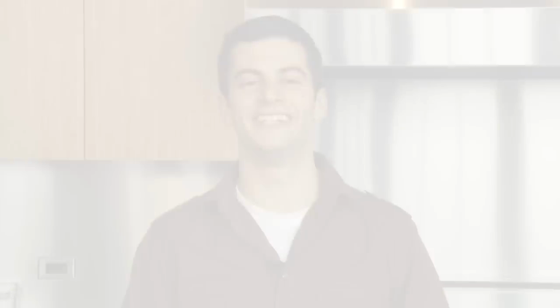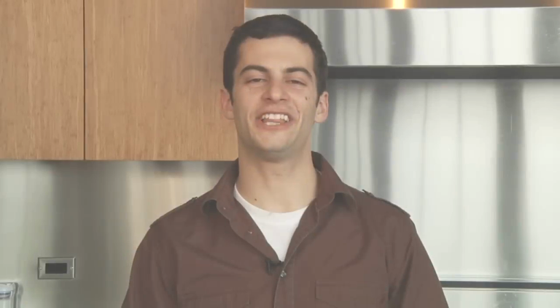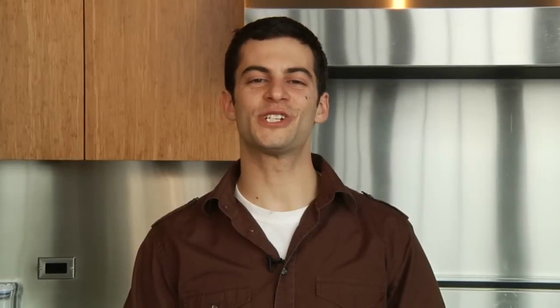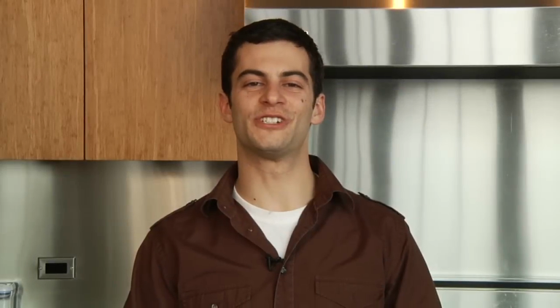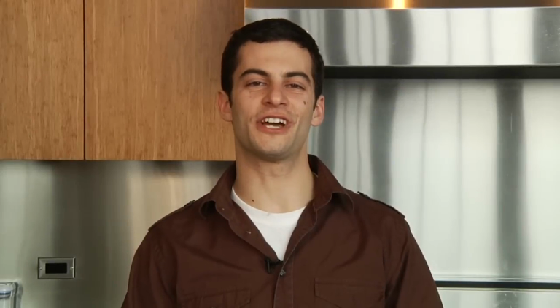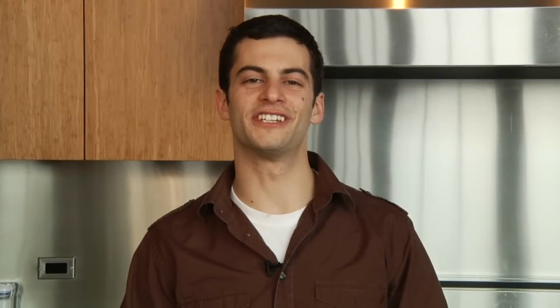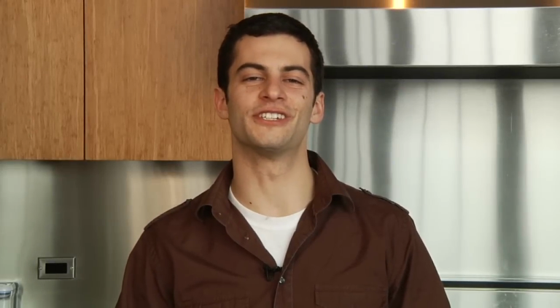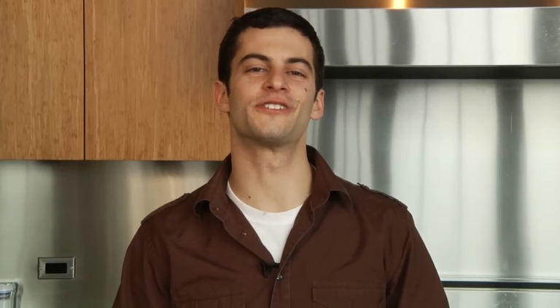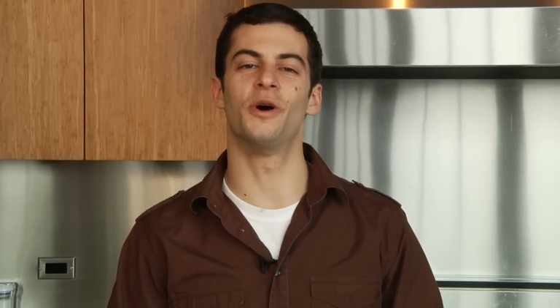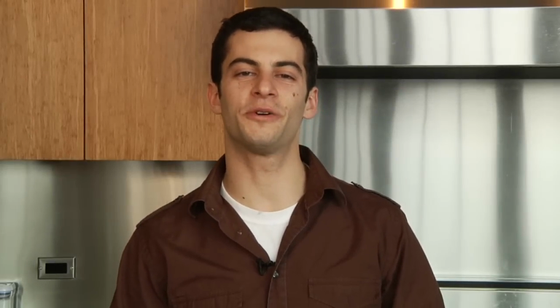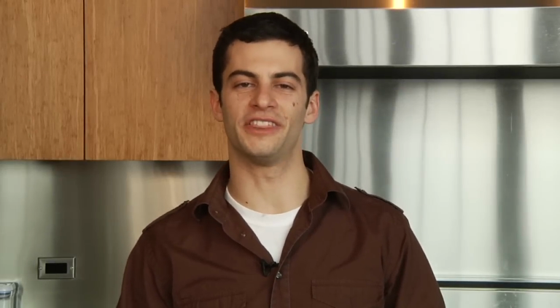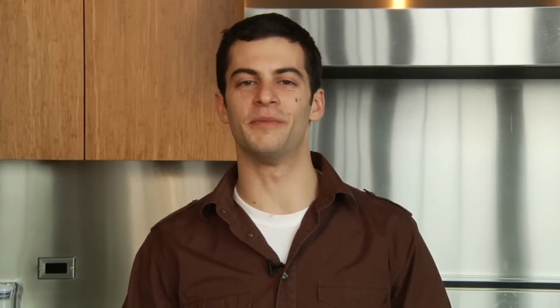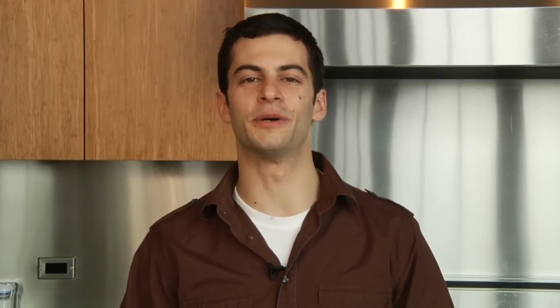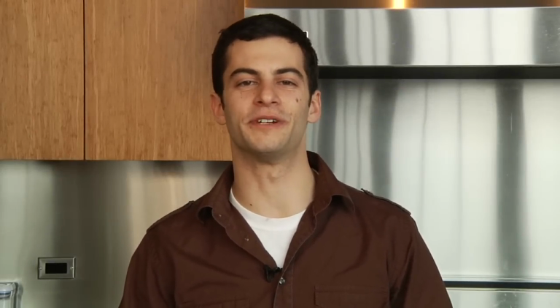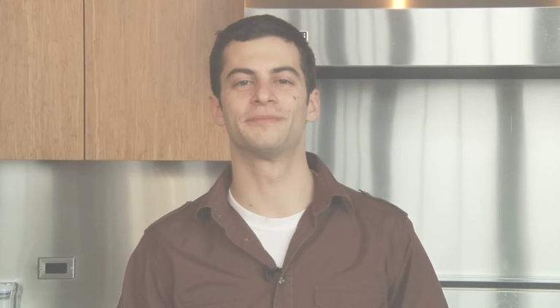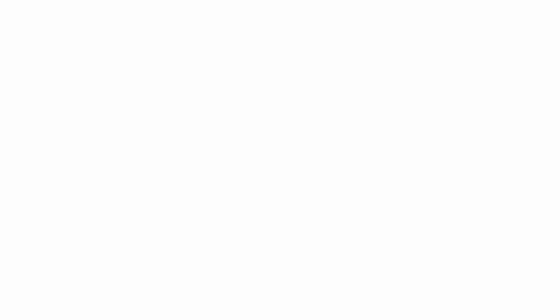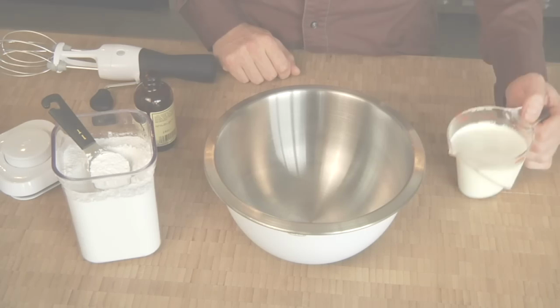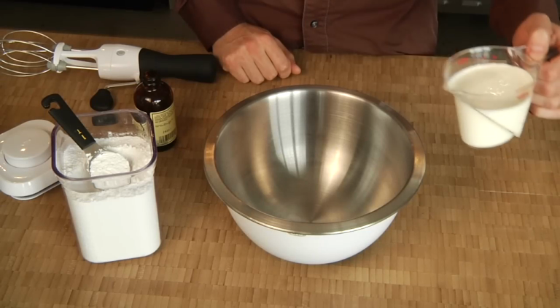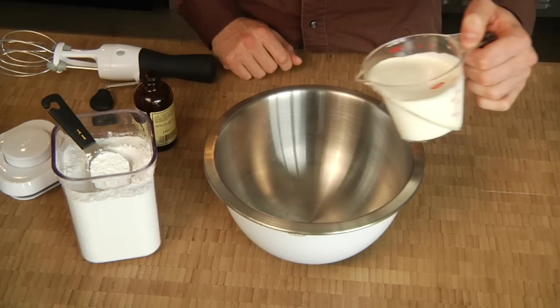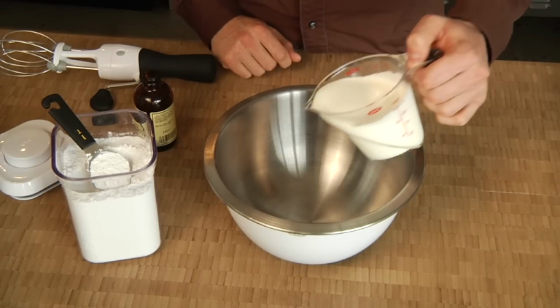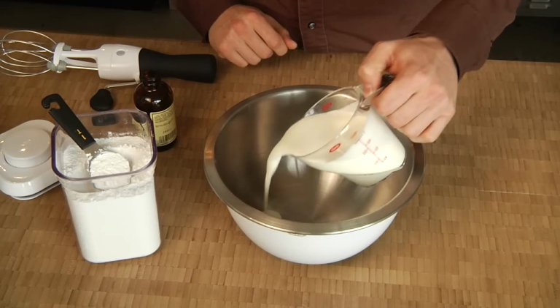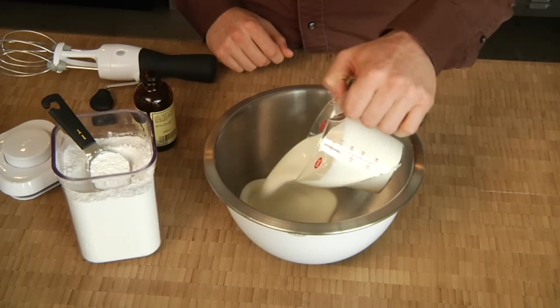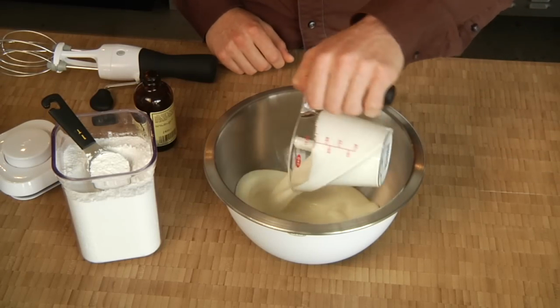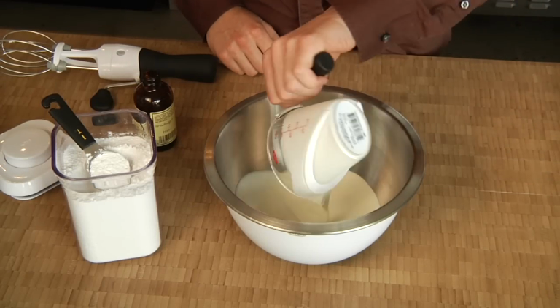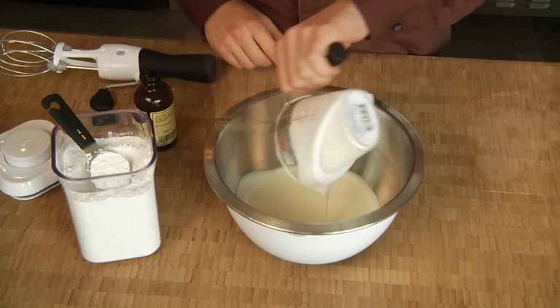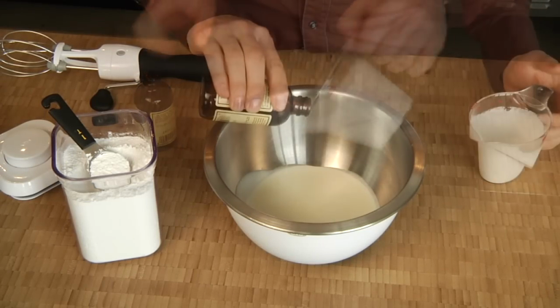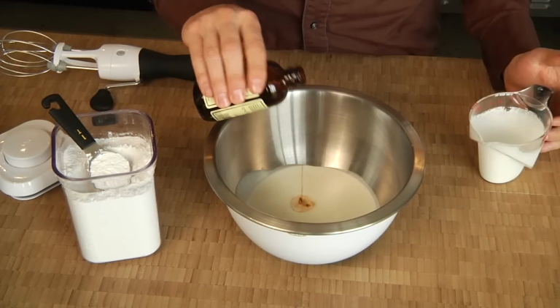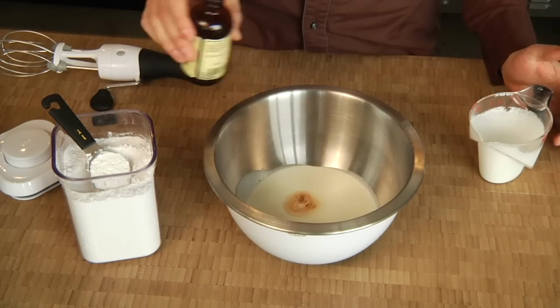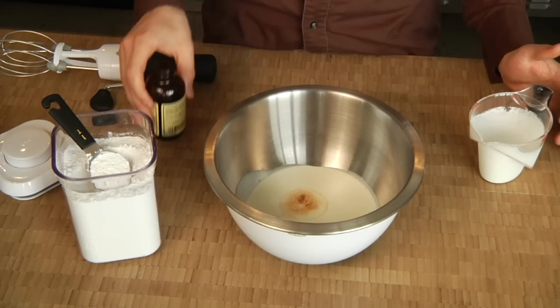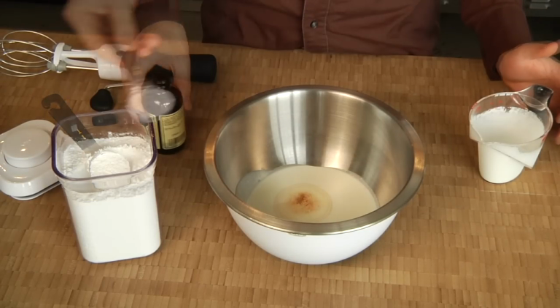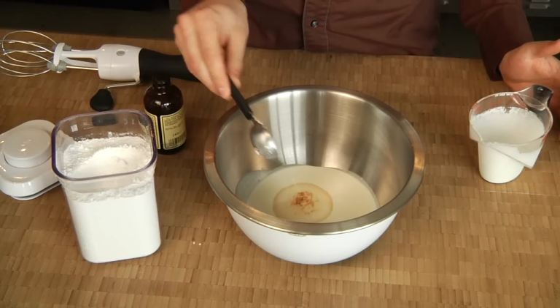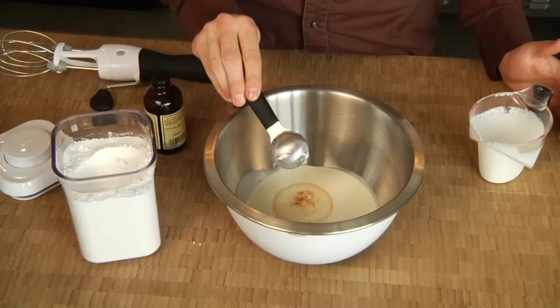Now let me show you just how easy it is to use. What better way than by making whipped cream? I'll start by pouring in about a cup of heavy cream, a dash of vanilla and a tablespoon of powdered sugar.